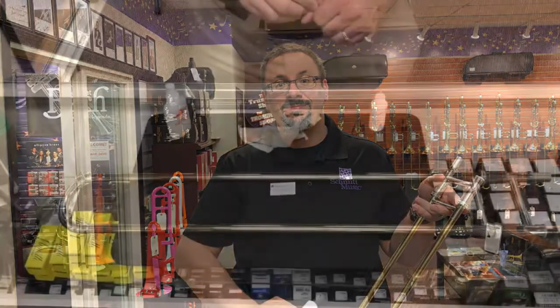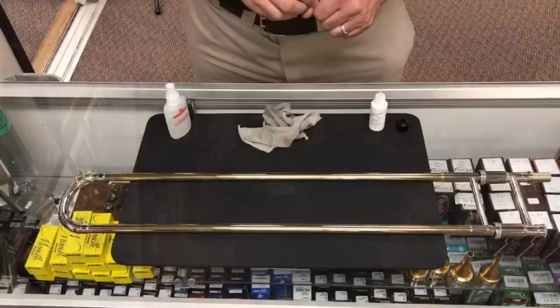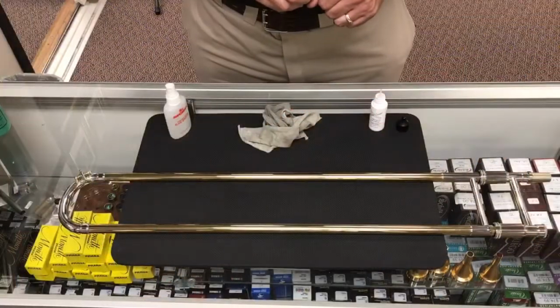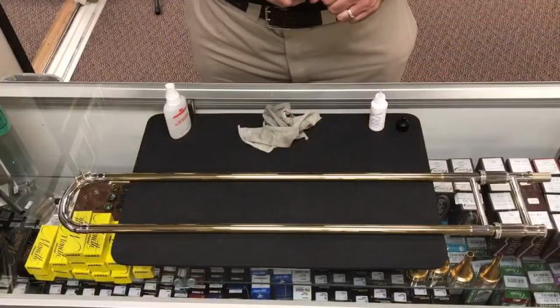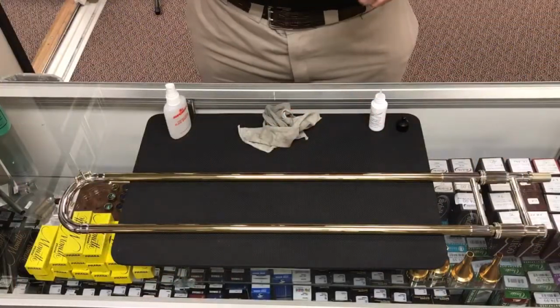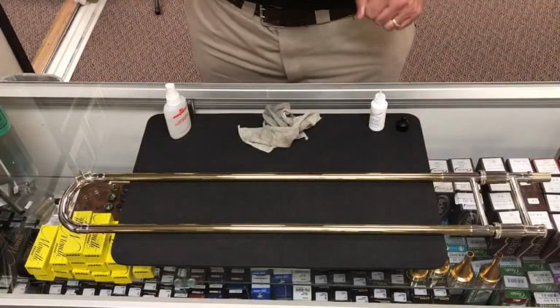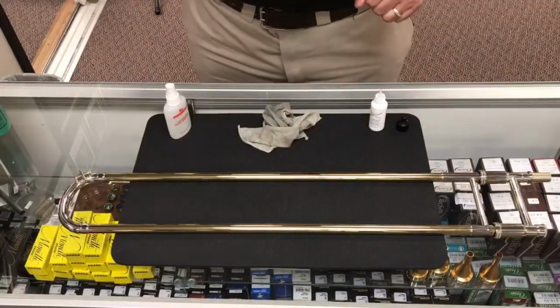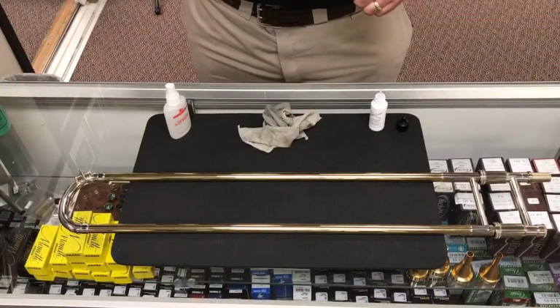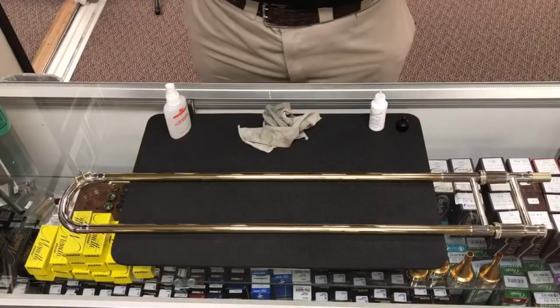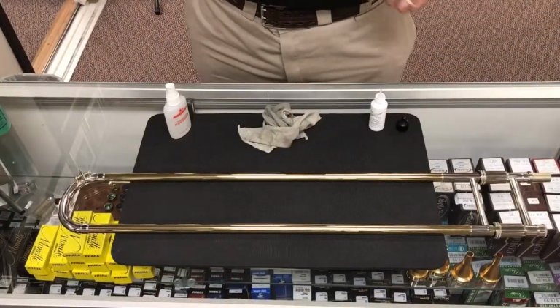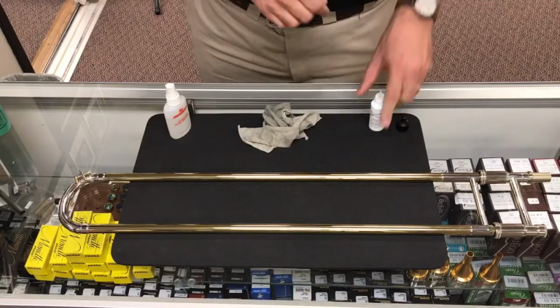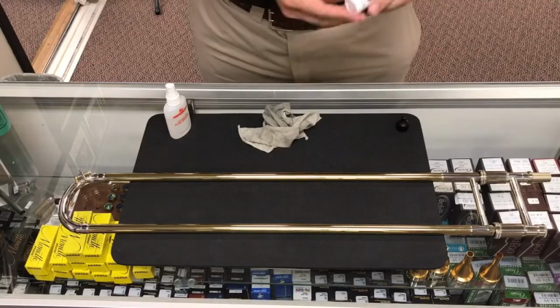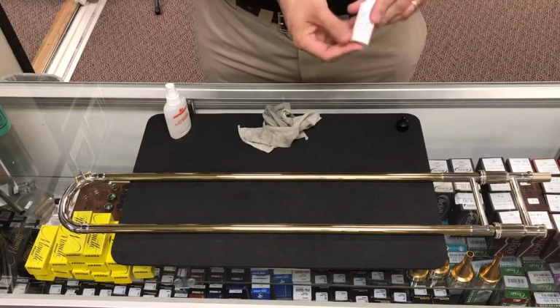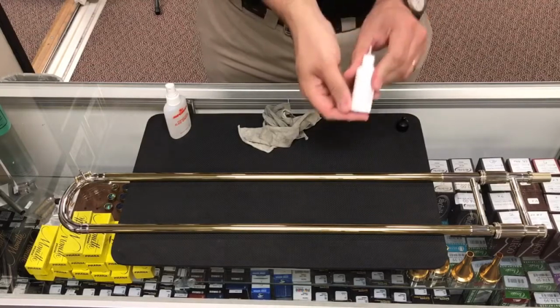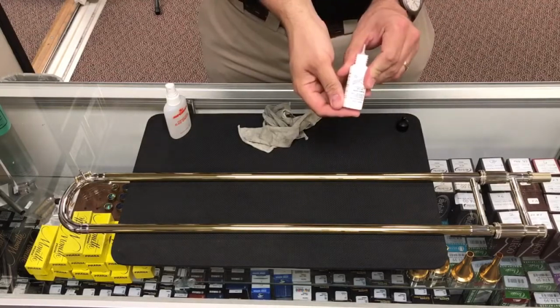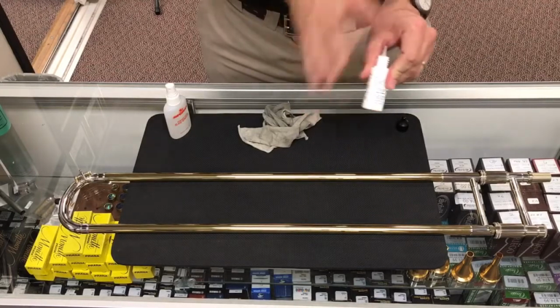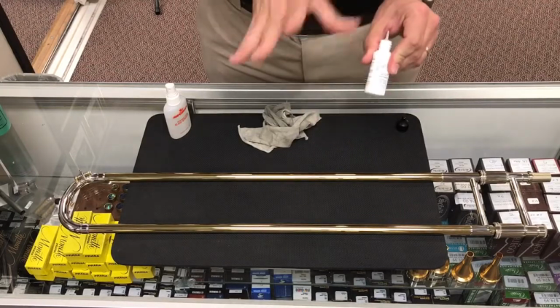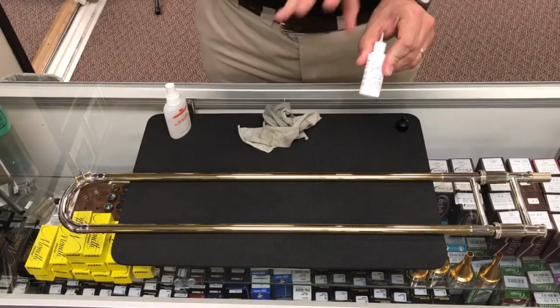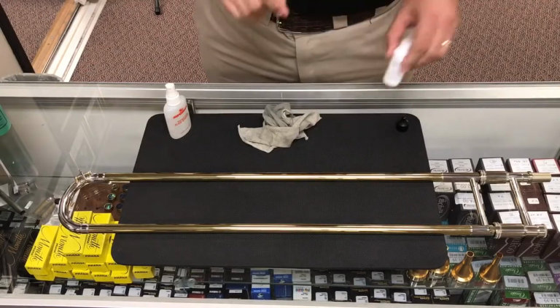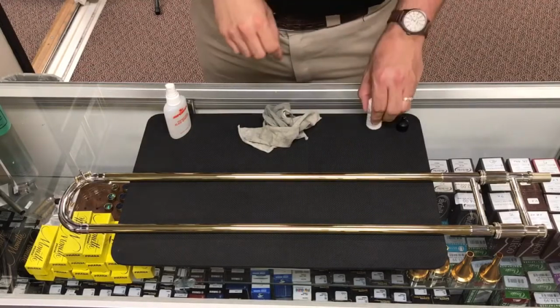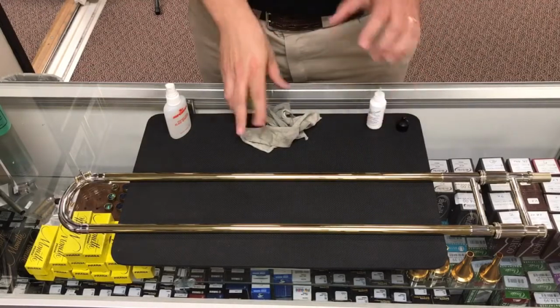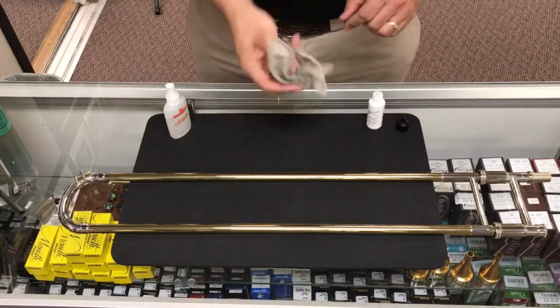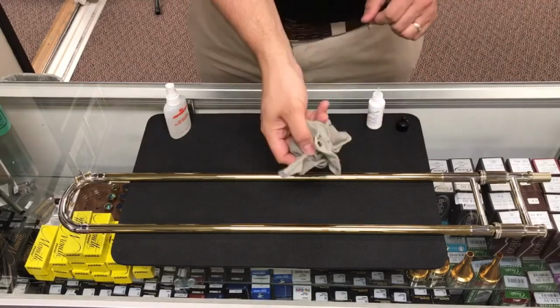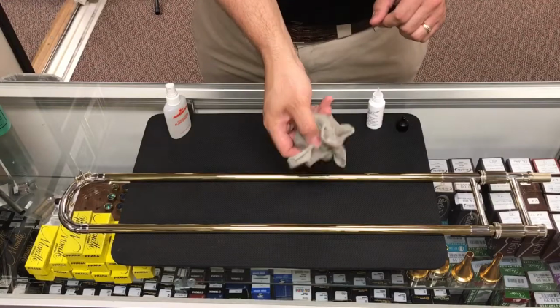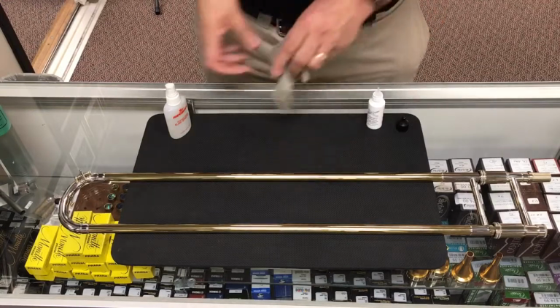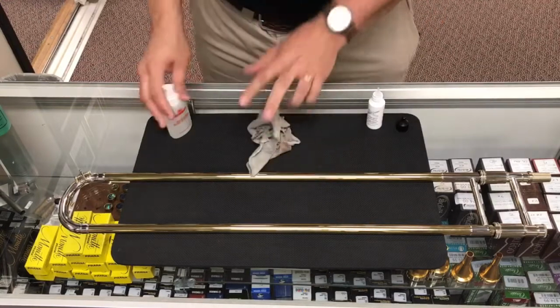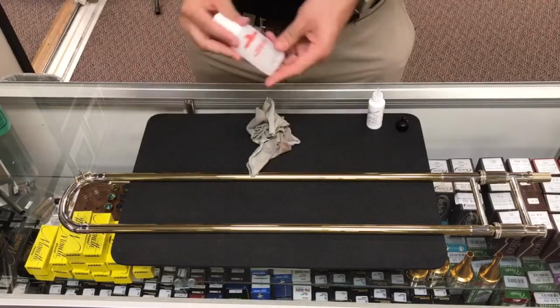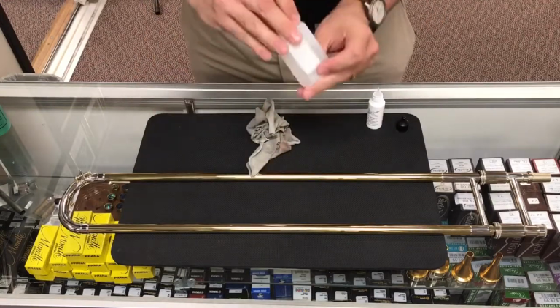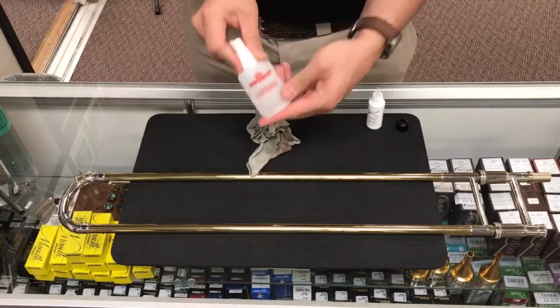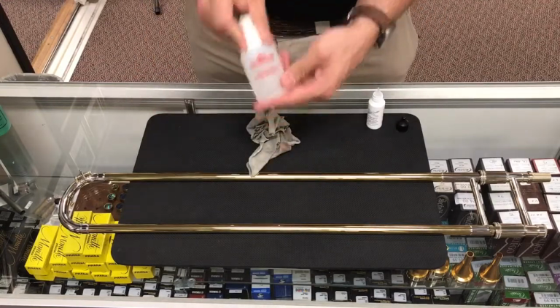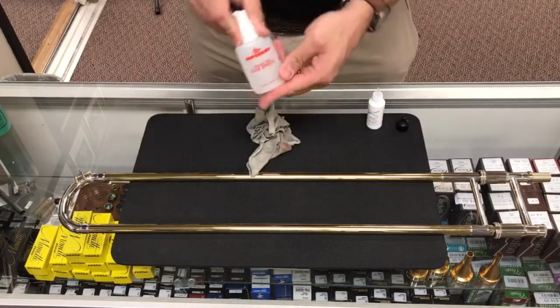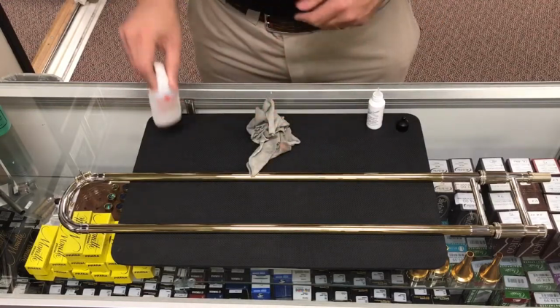We have our three tools here that we need to re-lubricate our slide. We have our Slido Mix, or whatever liquid lubricant you want to use, a nice soft cloth, and our water spray bottle.